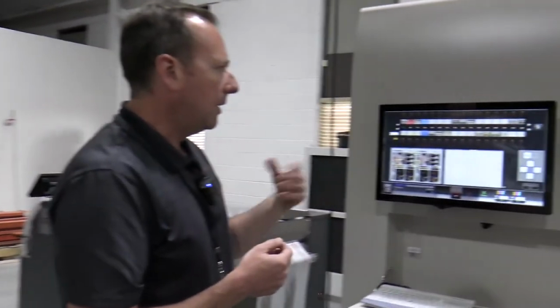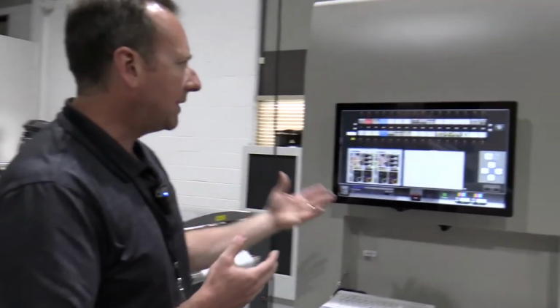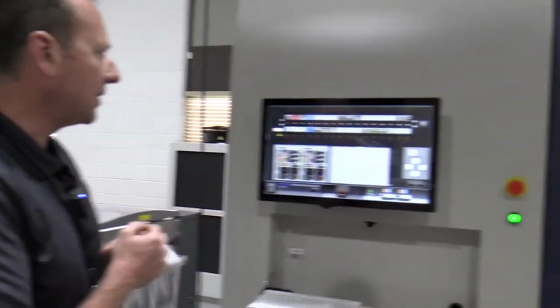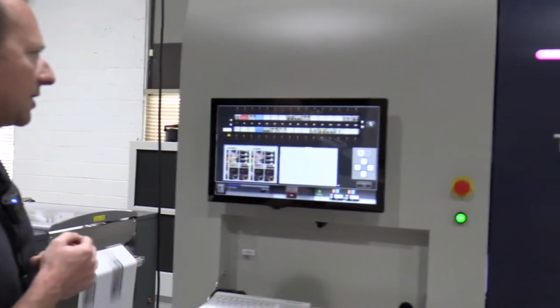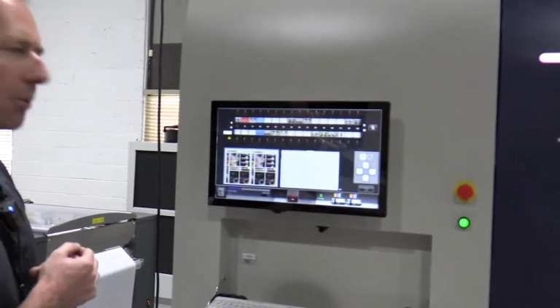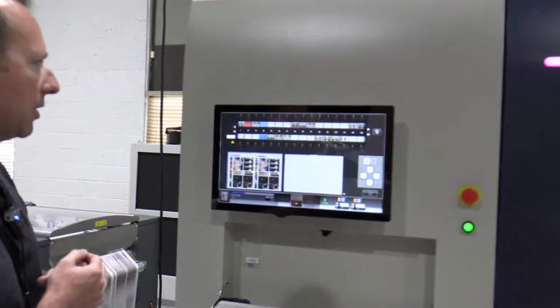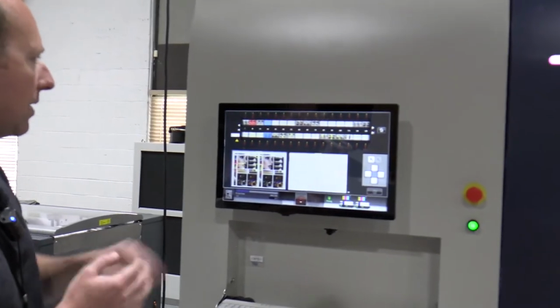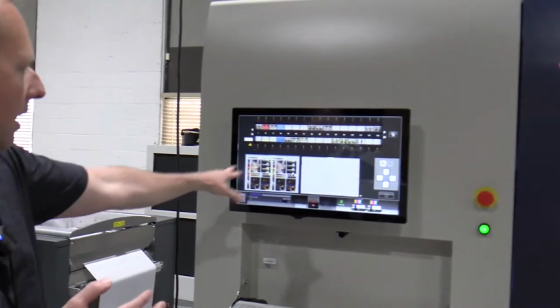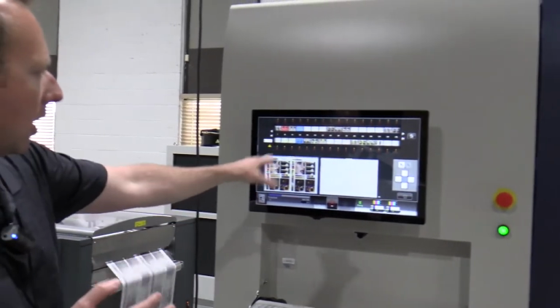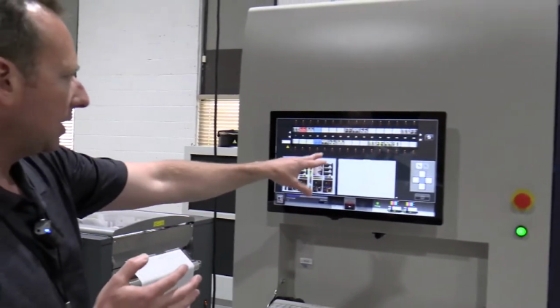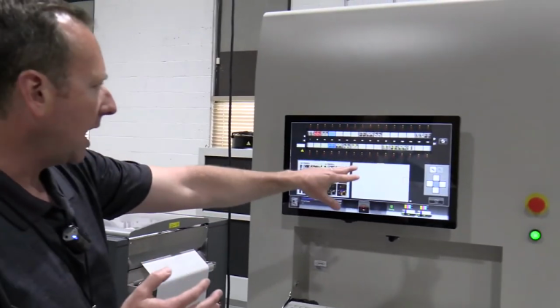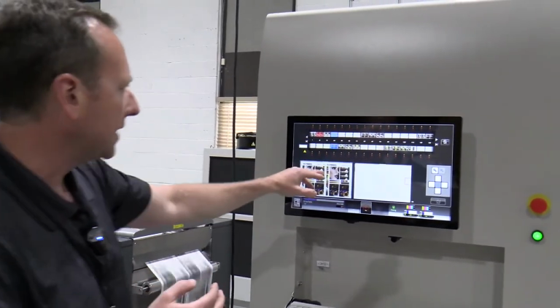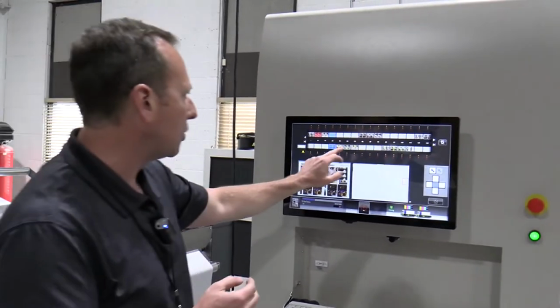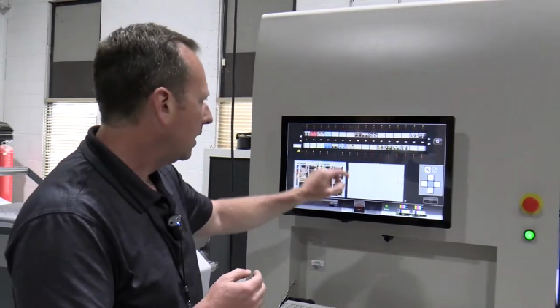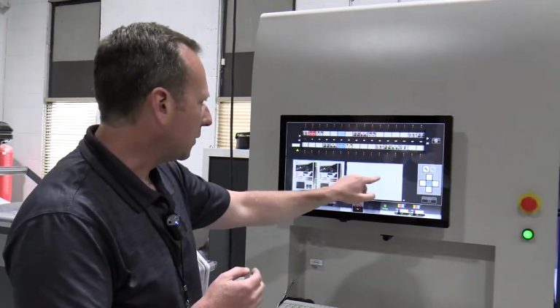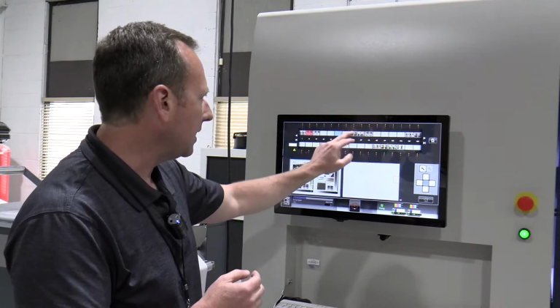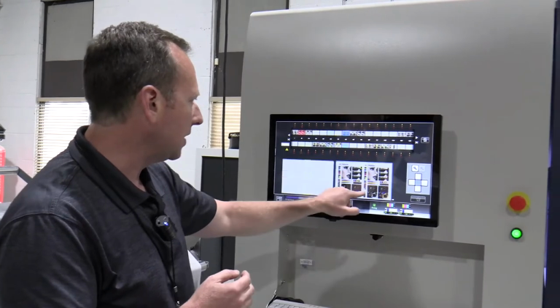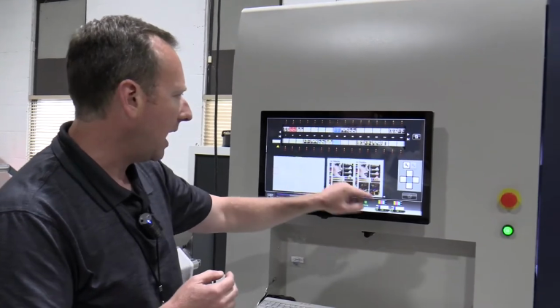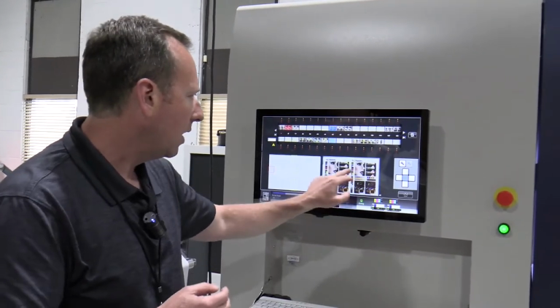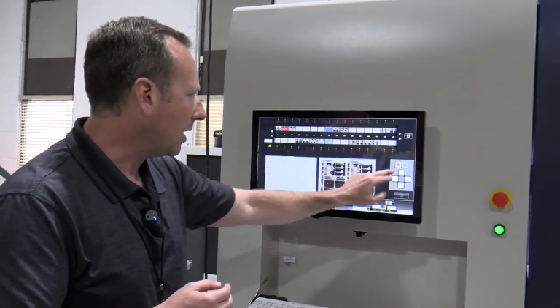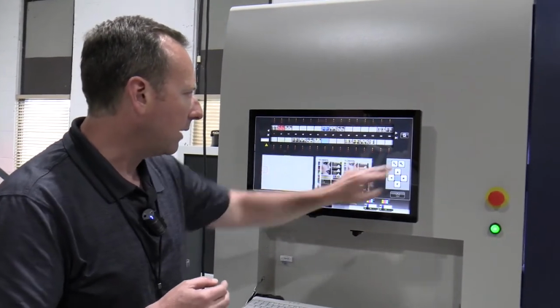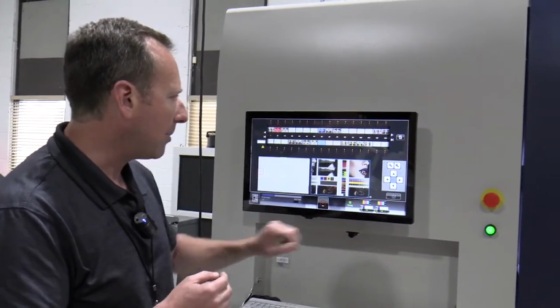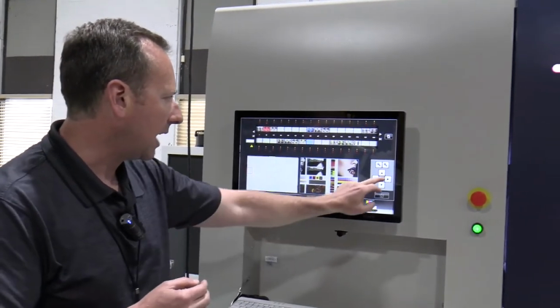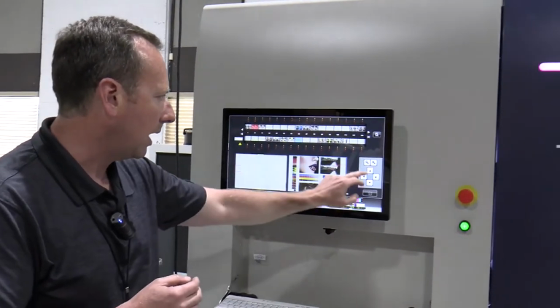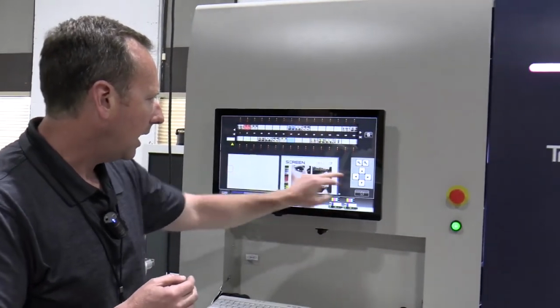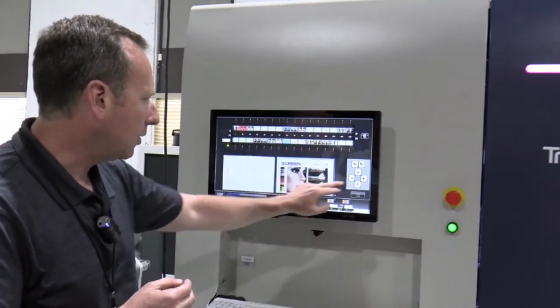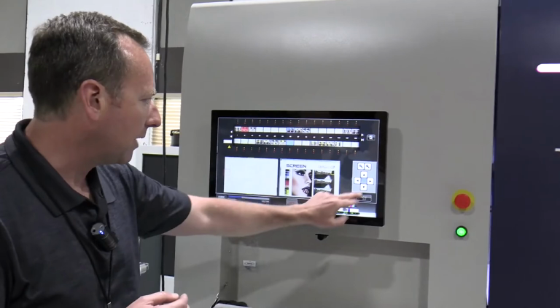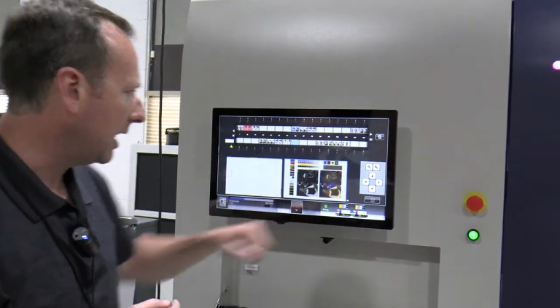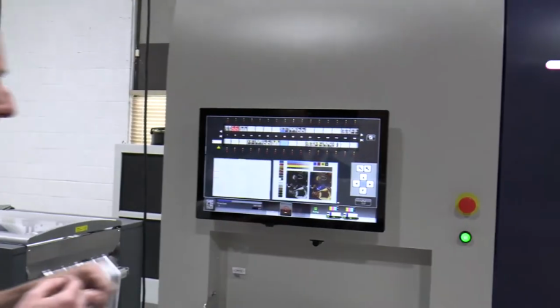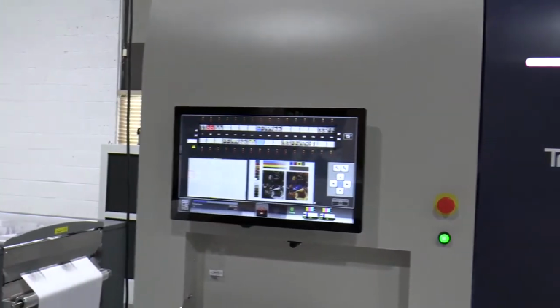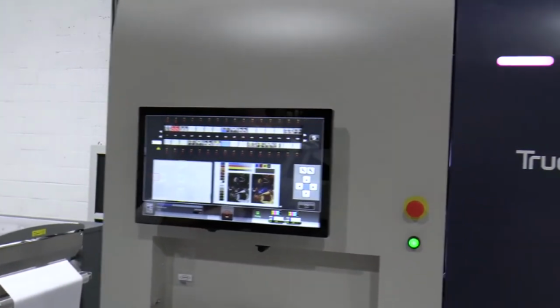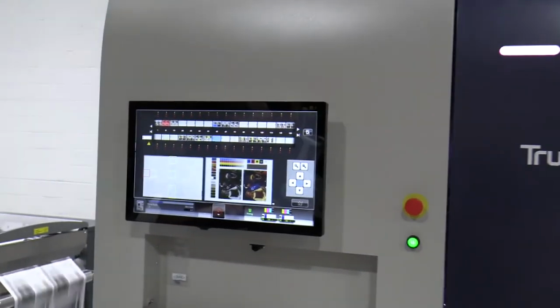This jet detection system on the press here is looking at our images from side one and side two. It's recording the images and we can go in from an operator standpoint and zoom around on the image to make sure it's looking good at speed.